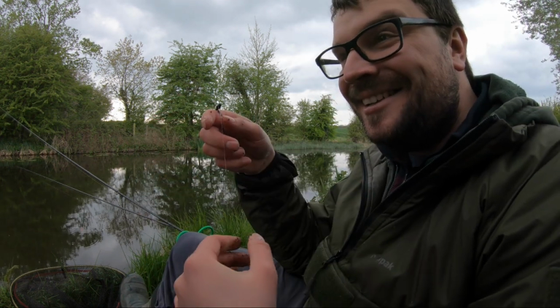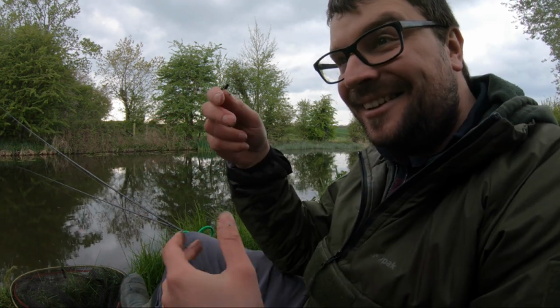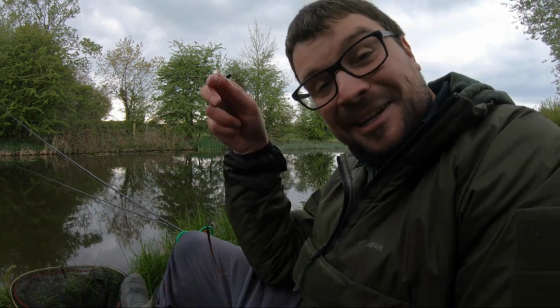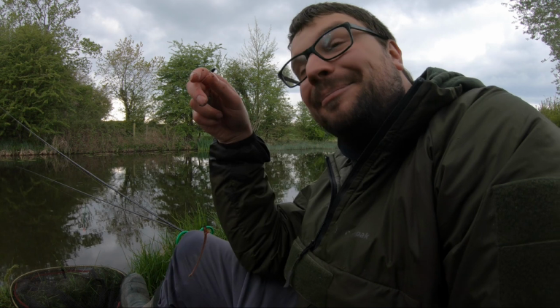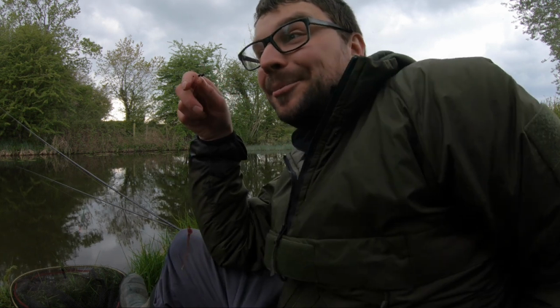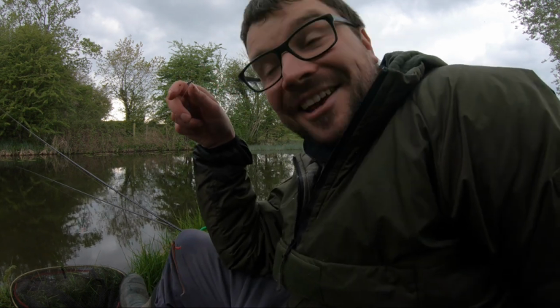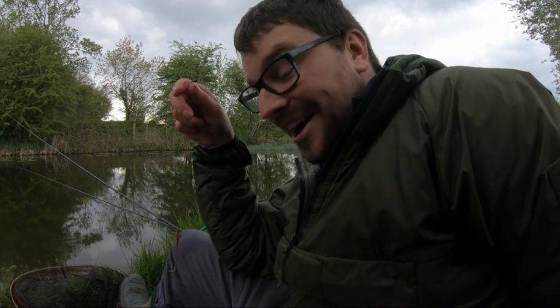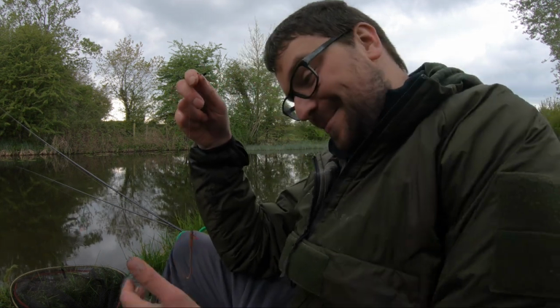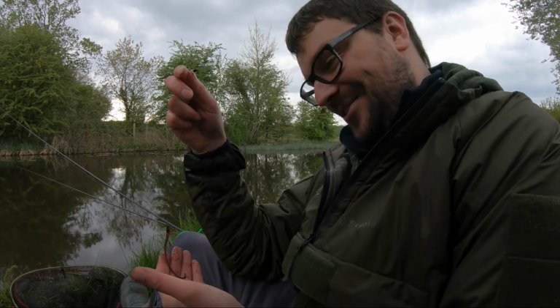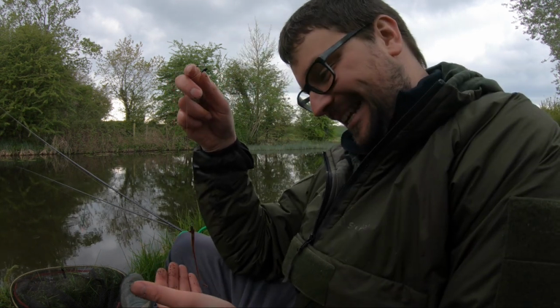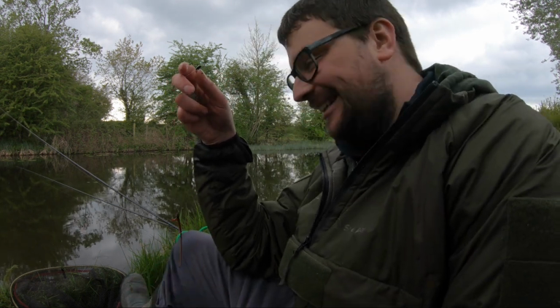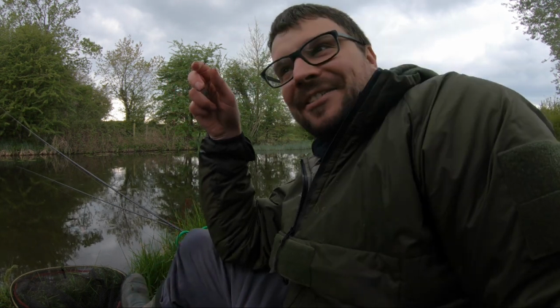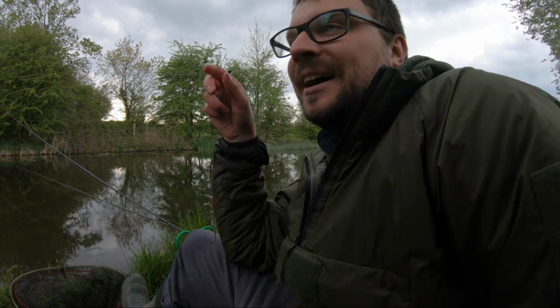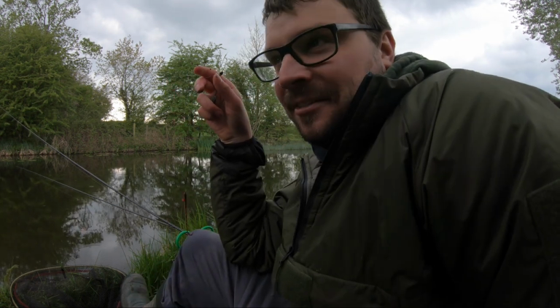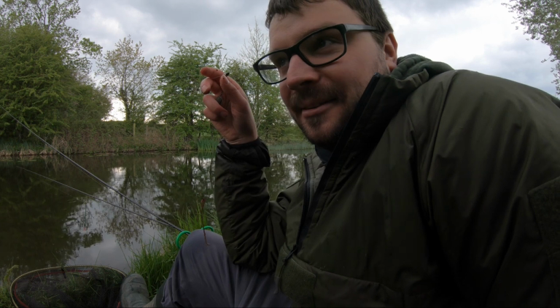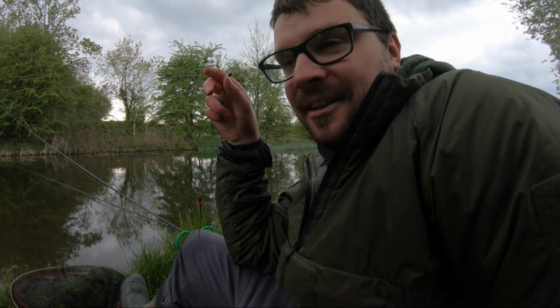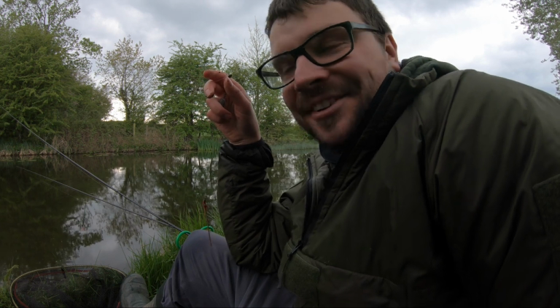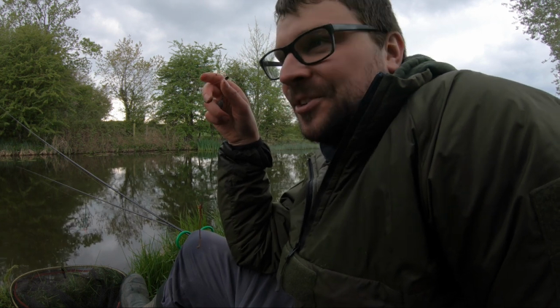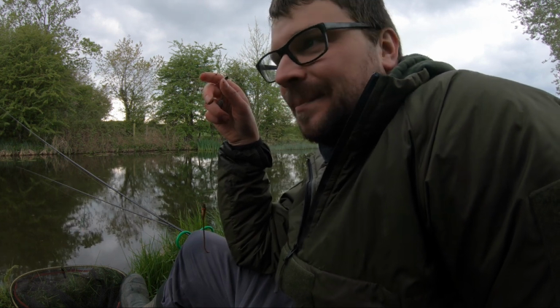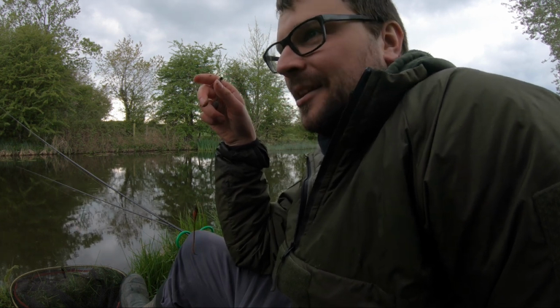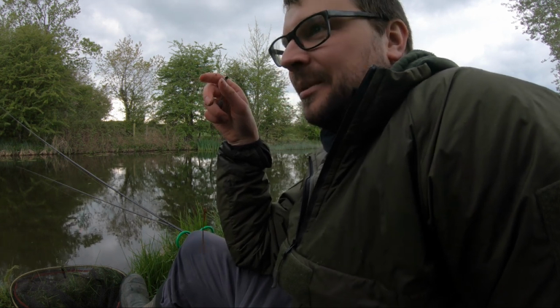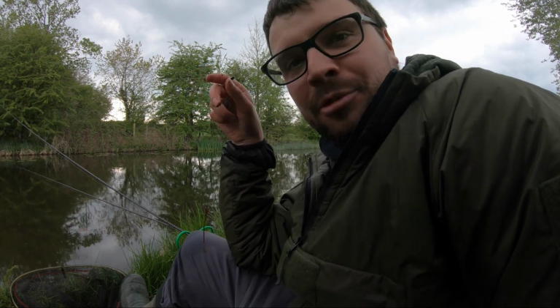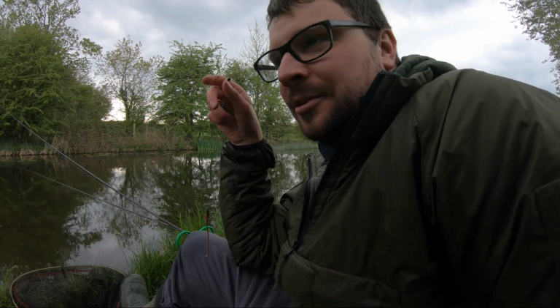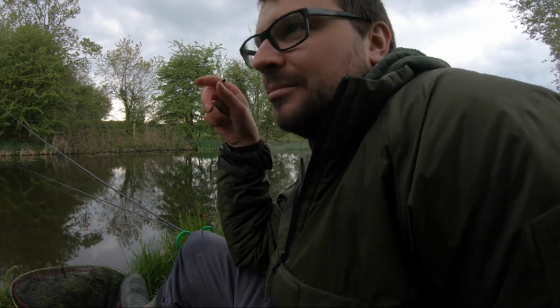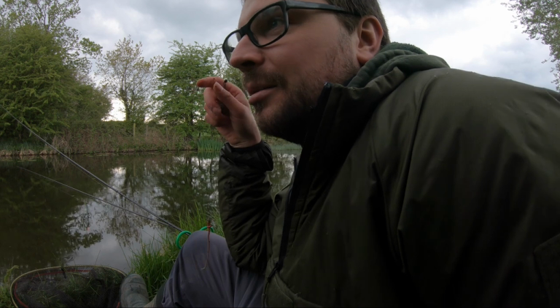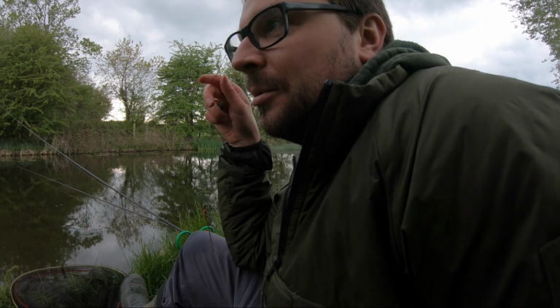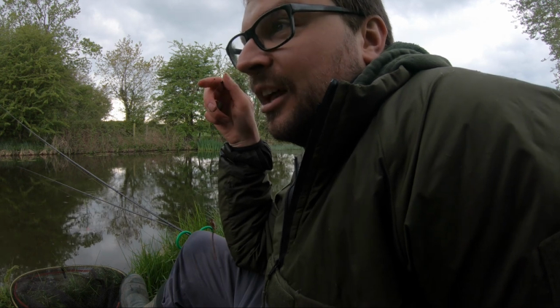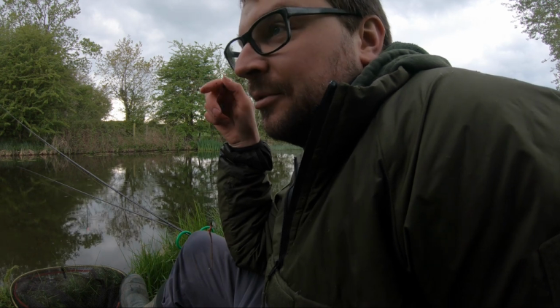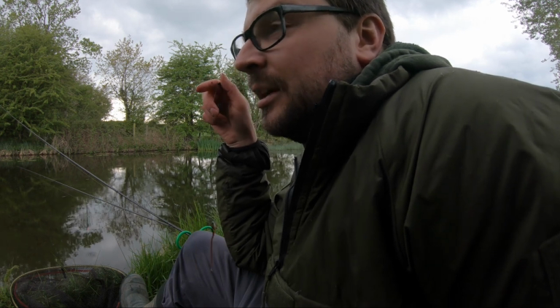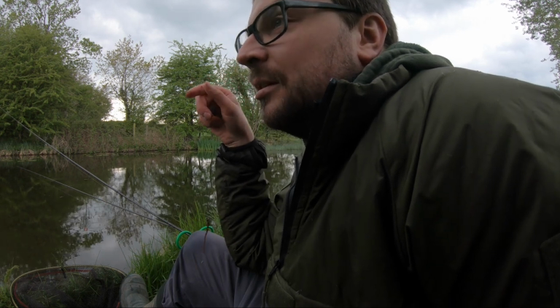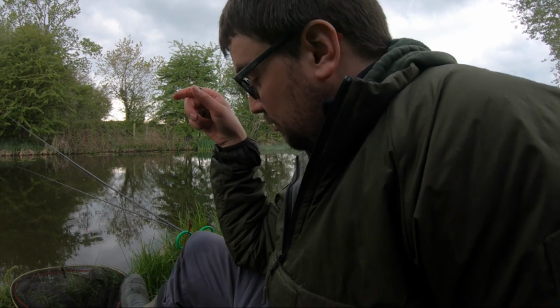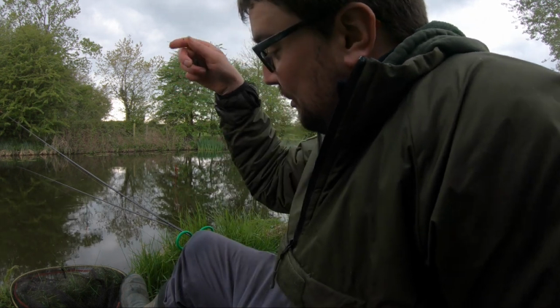That is a new PB — my personal best canal perch. If I'd caught that when I was 9 or 10 years old fishing here, you wouldn't have been able to shut me up for probably the rest of my life. I mean, I don't shut up now really, so there you go.